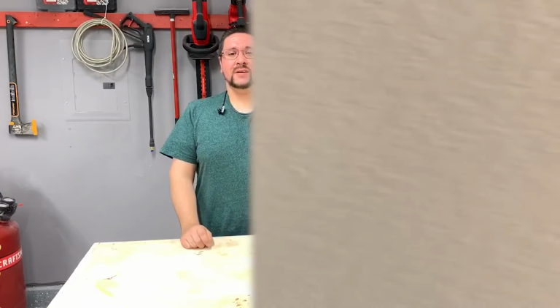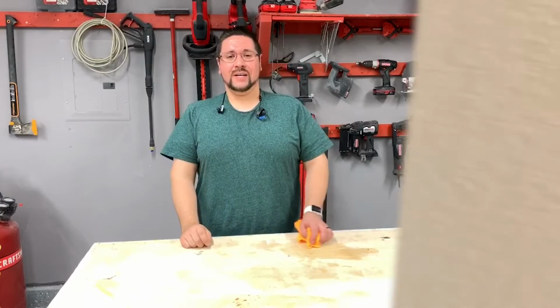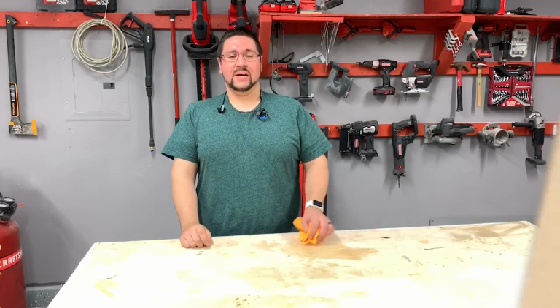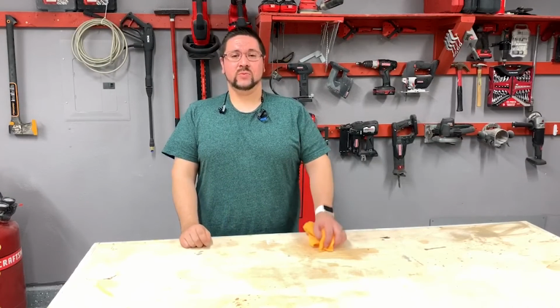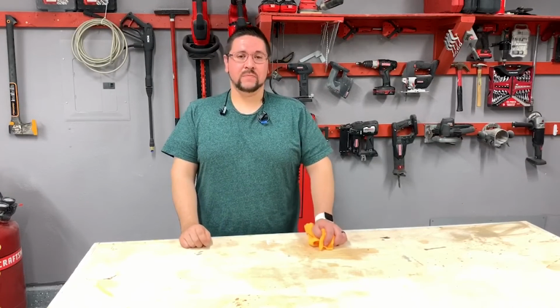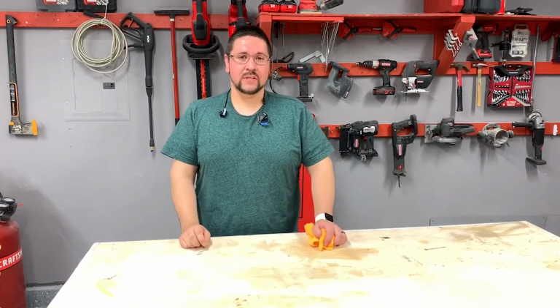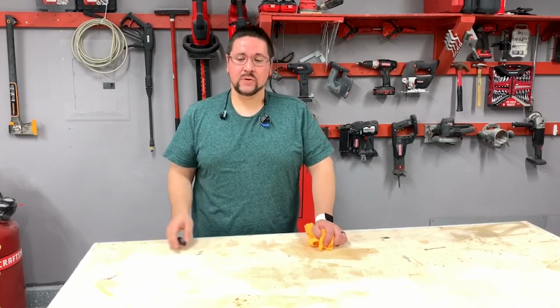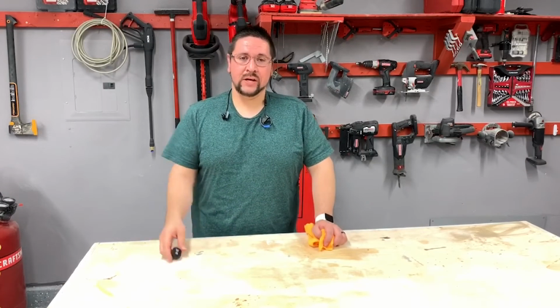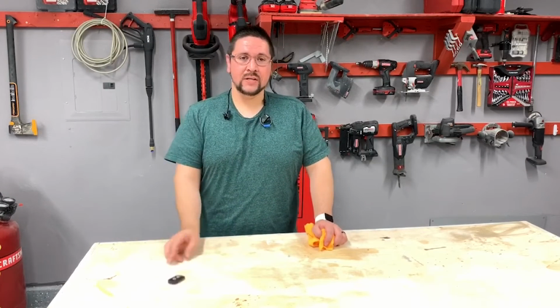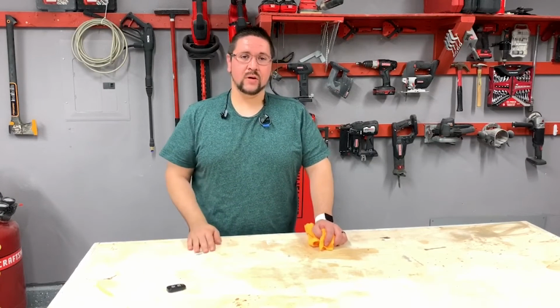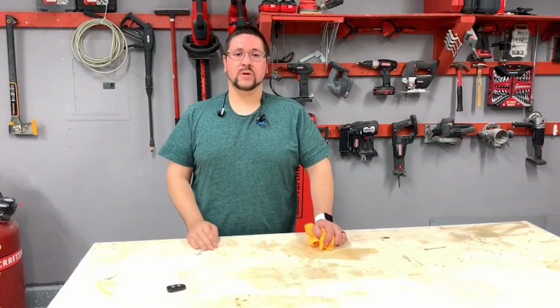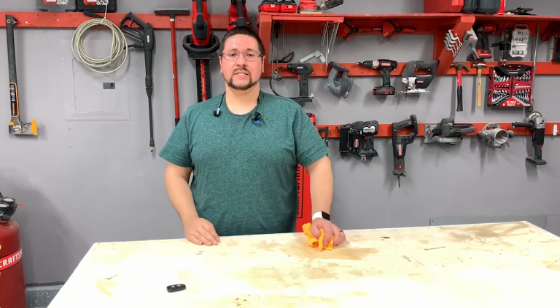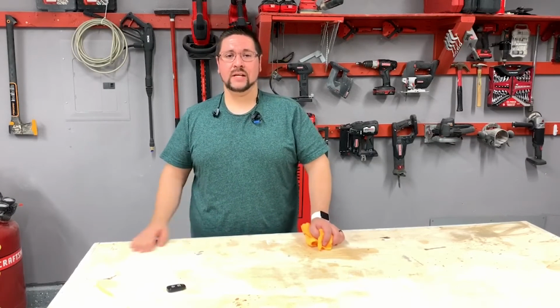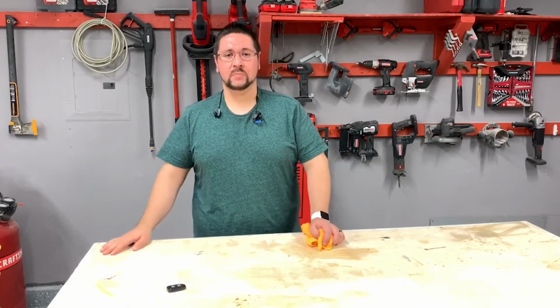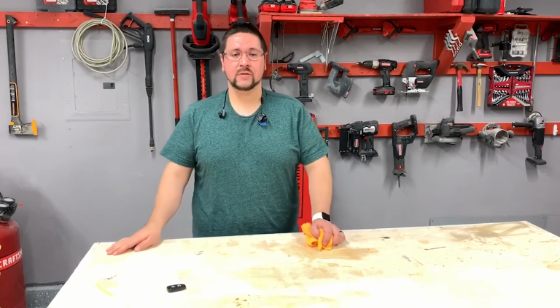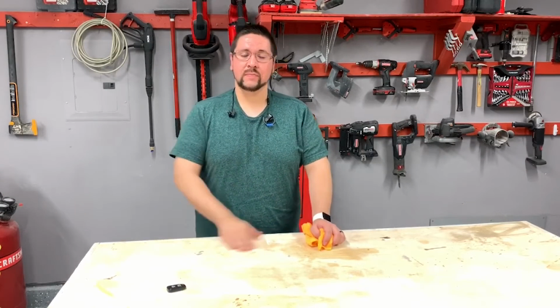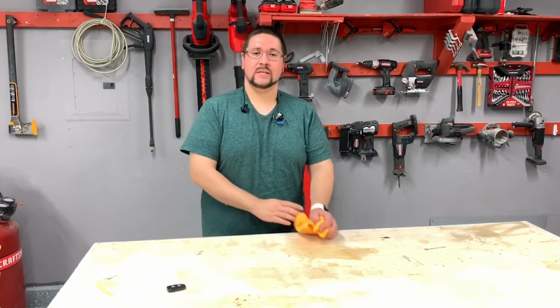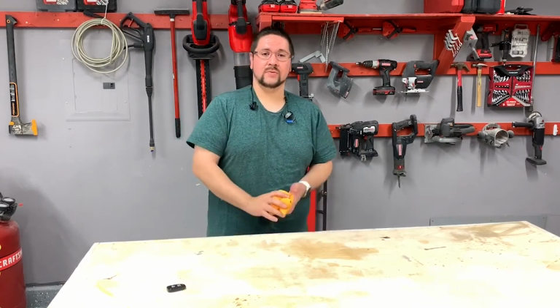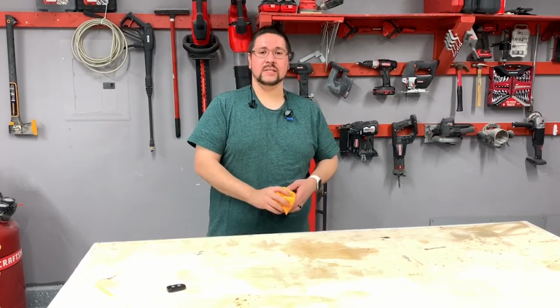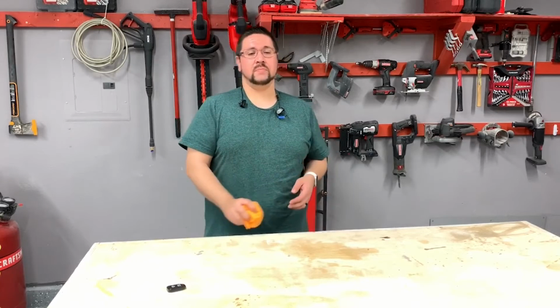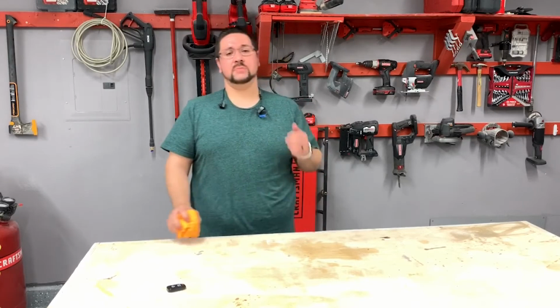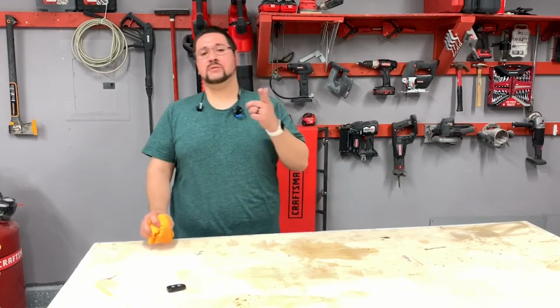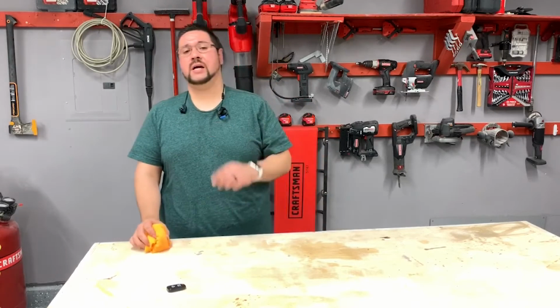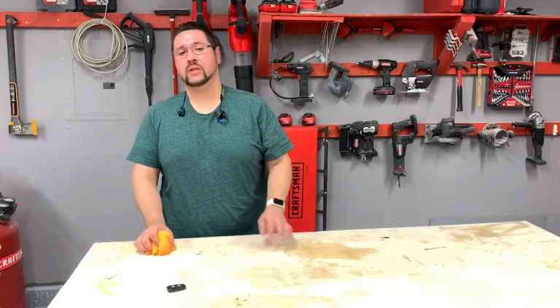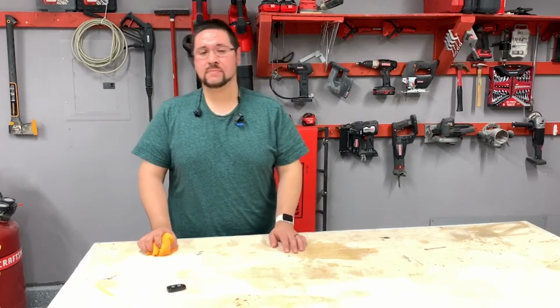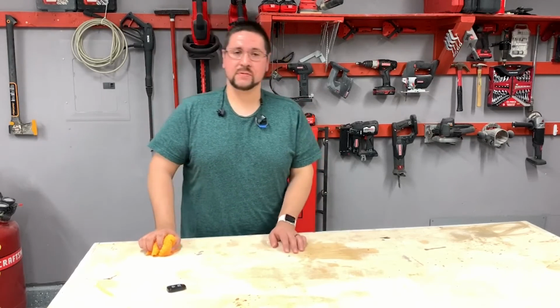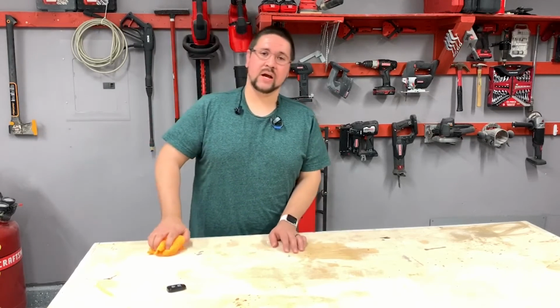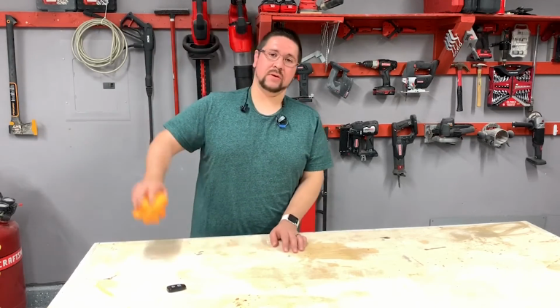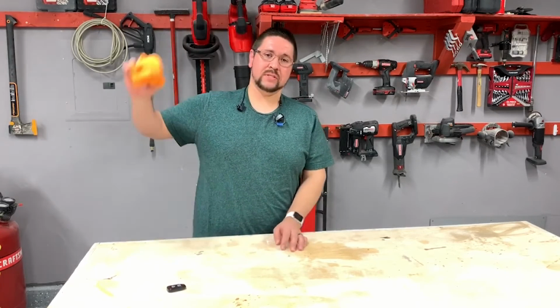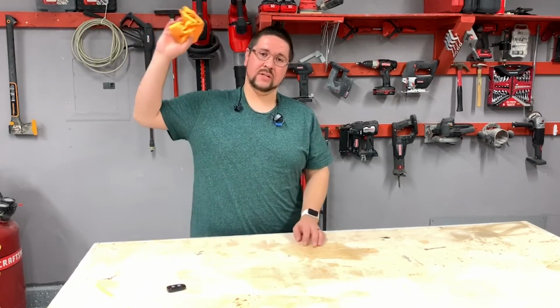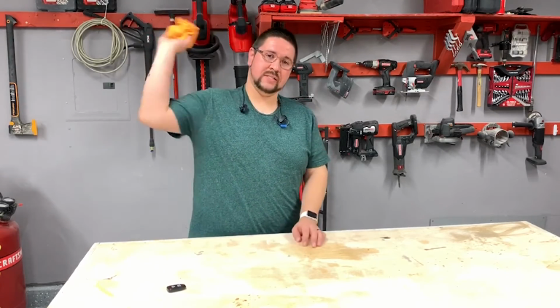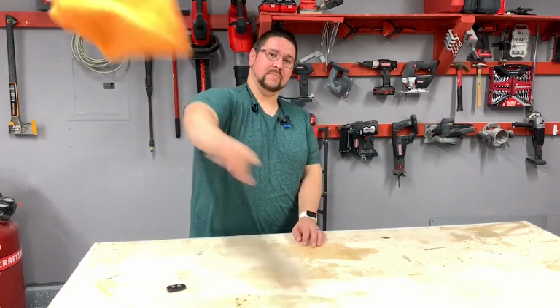That's a wrap for this week. I hope you guys liked the build. As always, please browse the channel, like, subscribe, and we'll see you all next time.